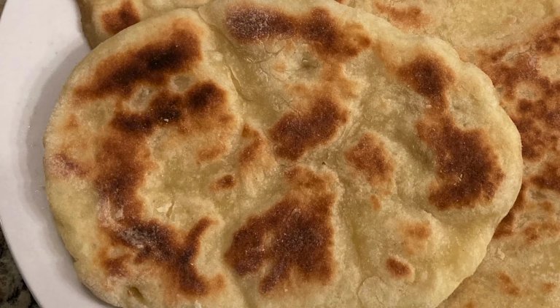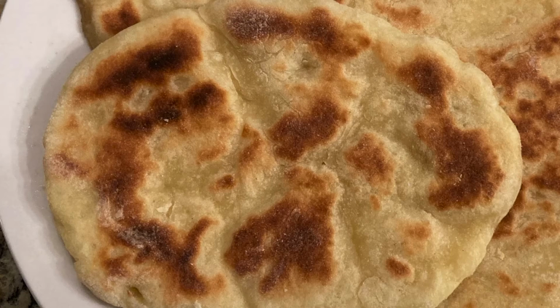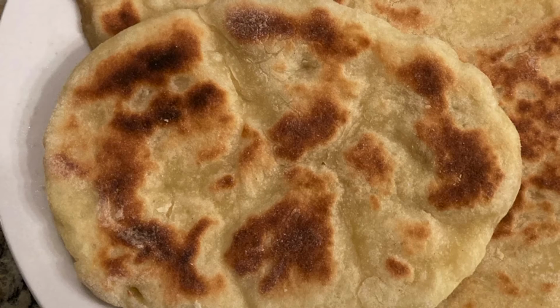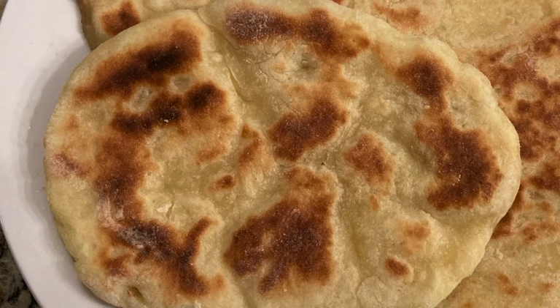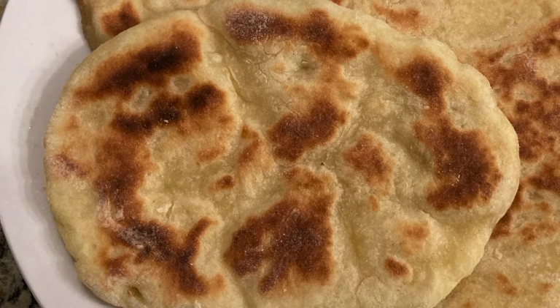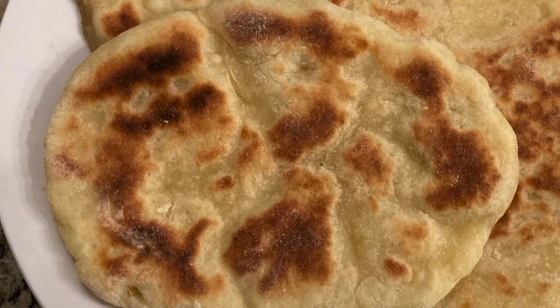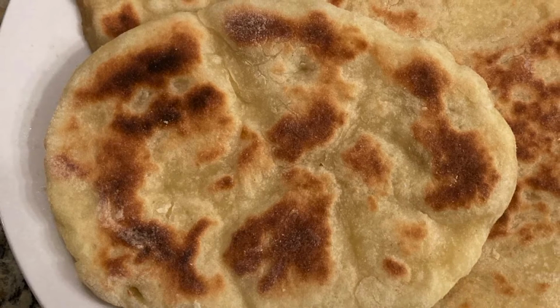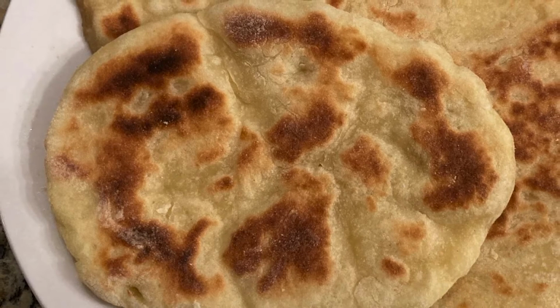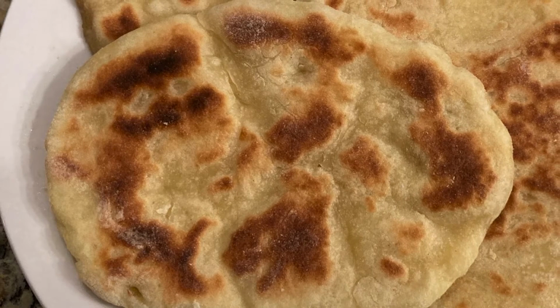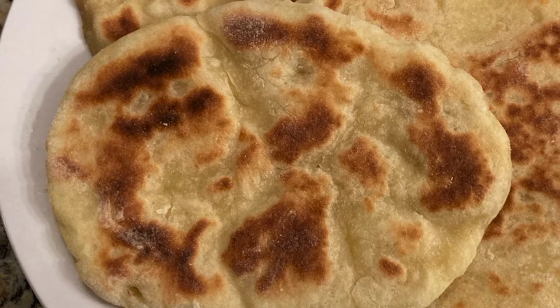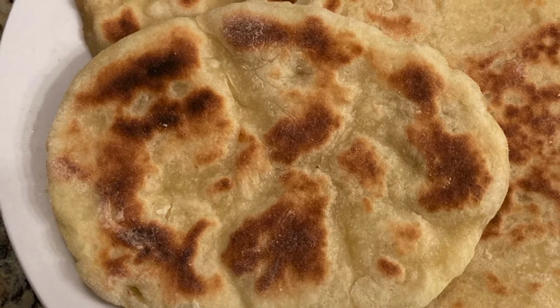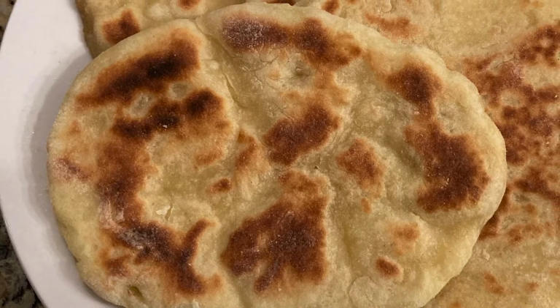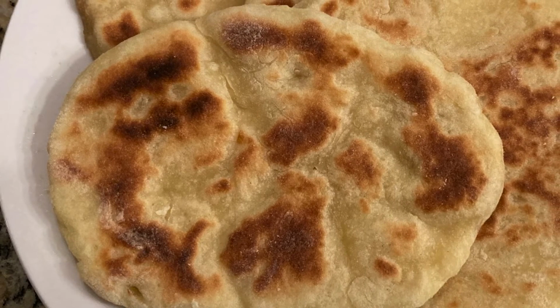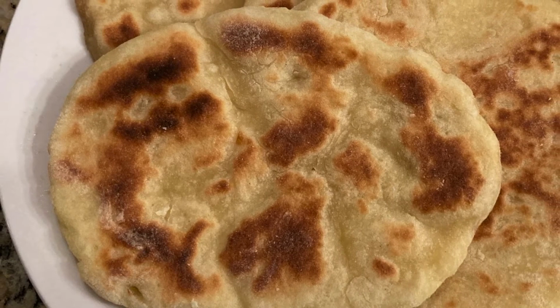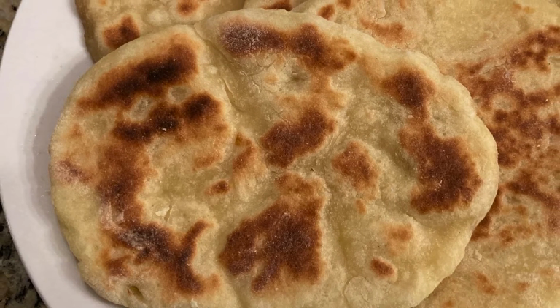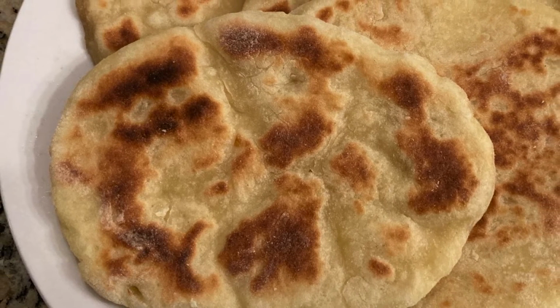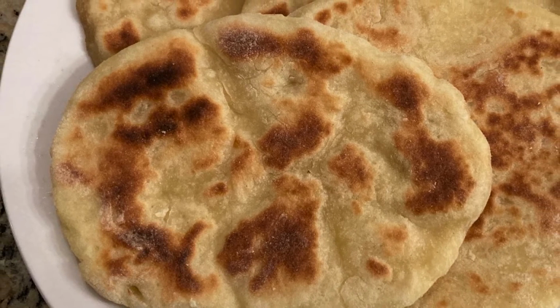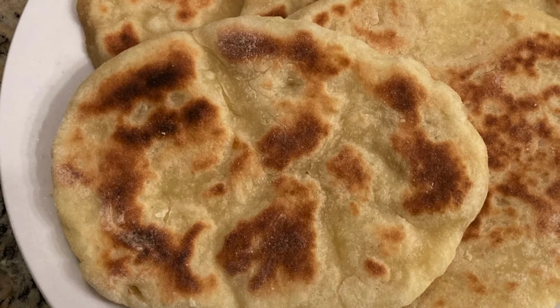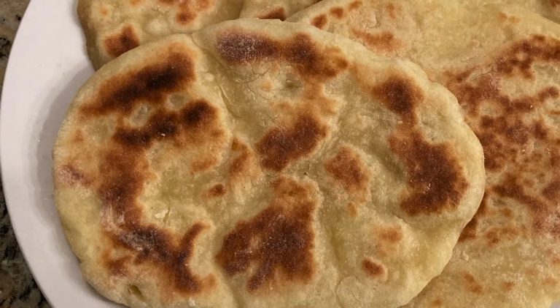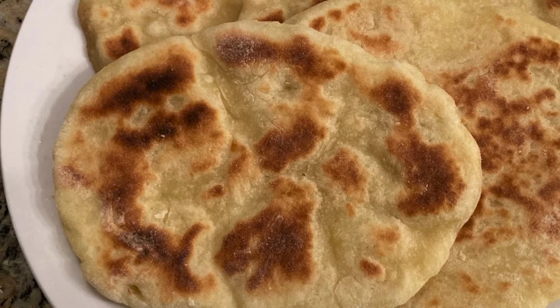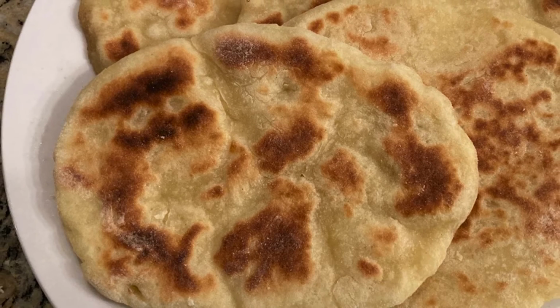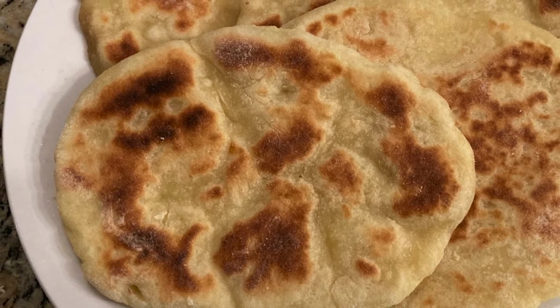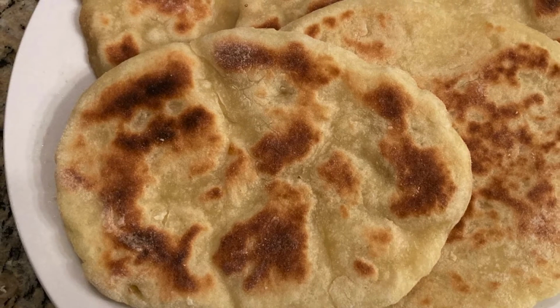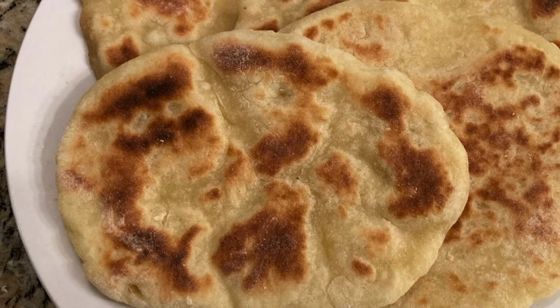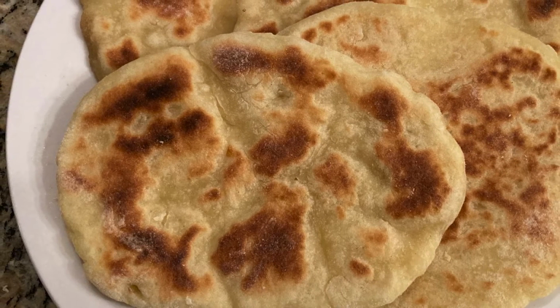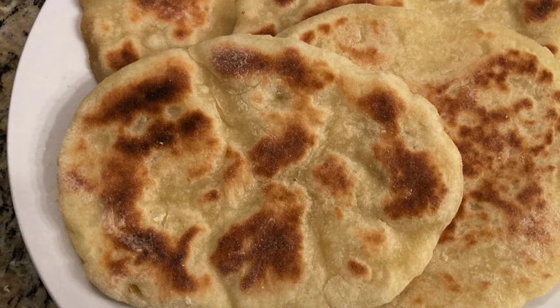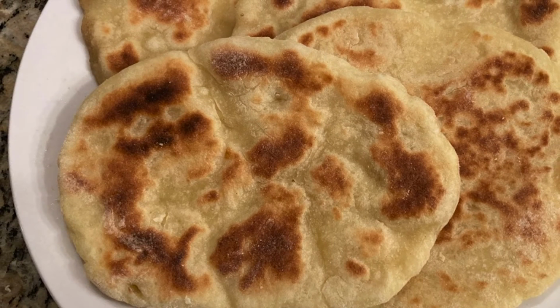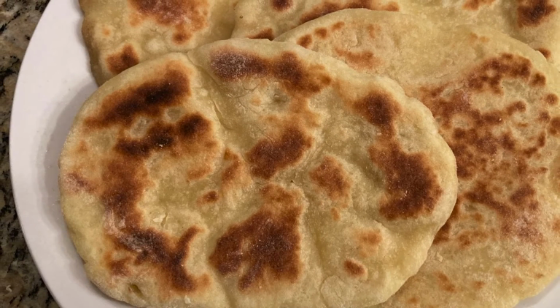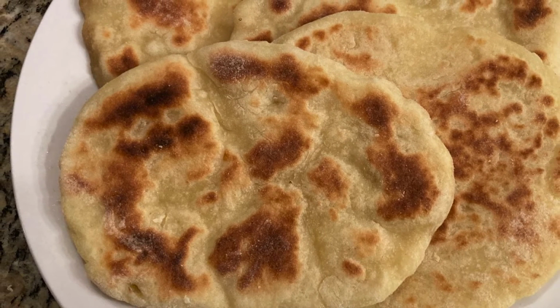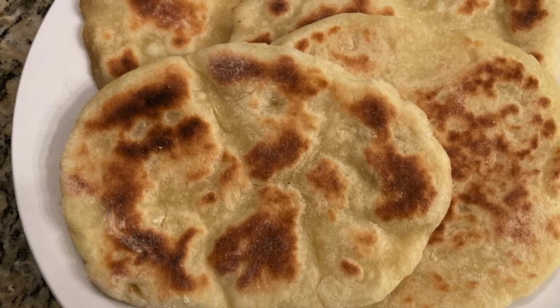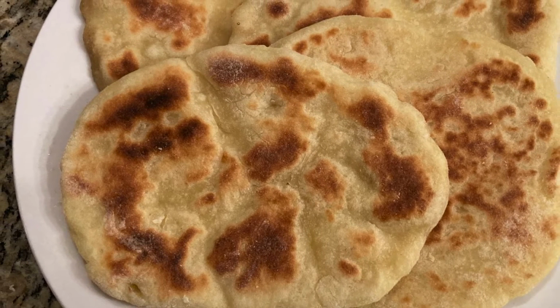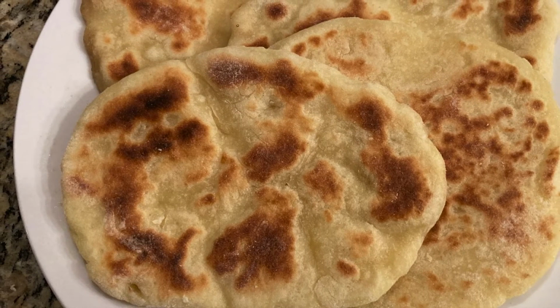Thanks for watching this video on how to make gluten-free naan bread. Let me know if you have any questions in the comments below, and as always, like and subscribe to see more content.